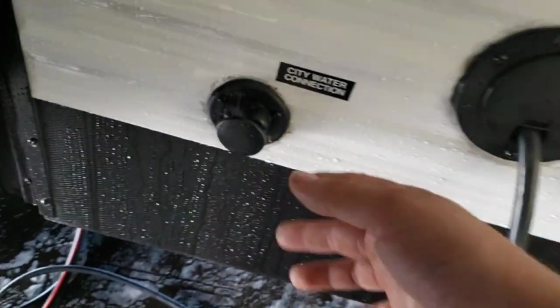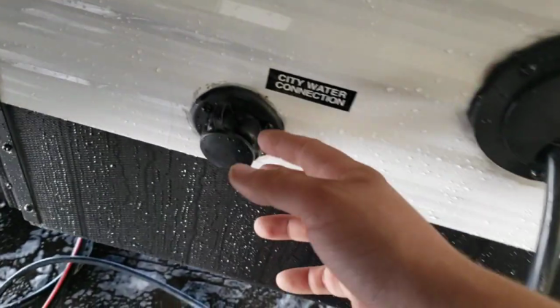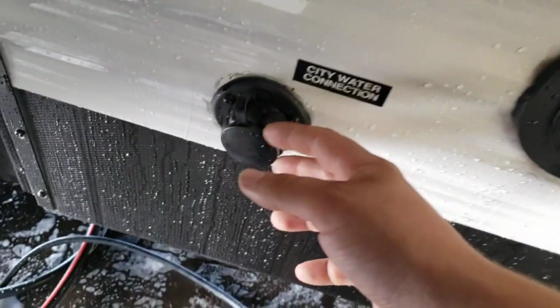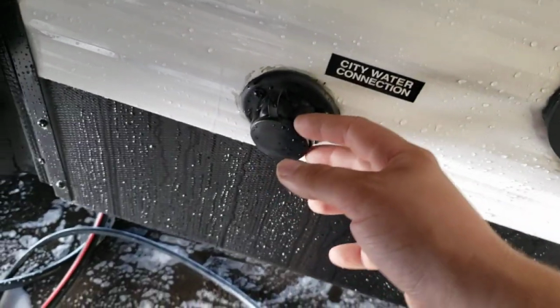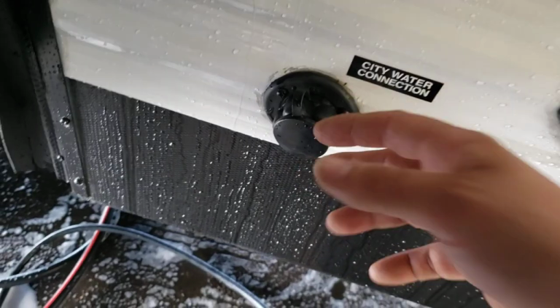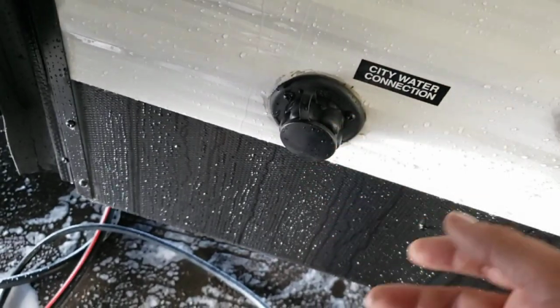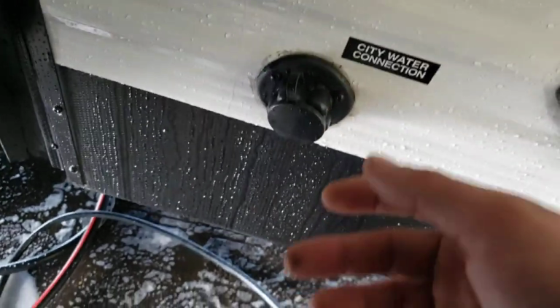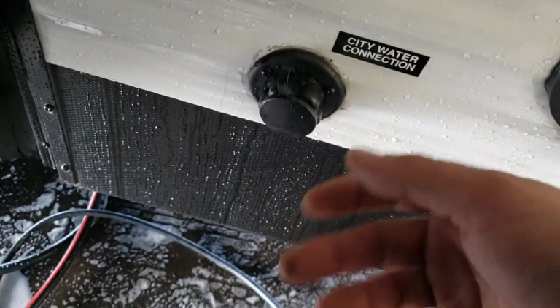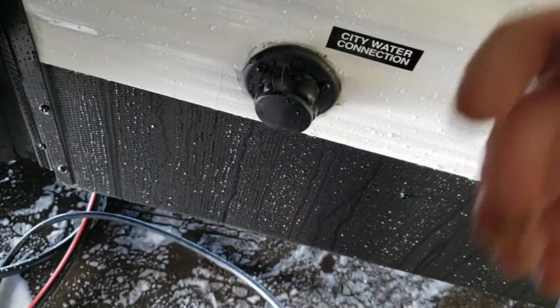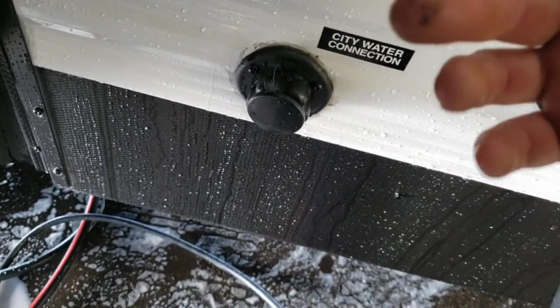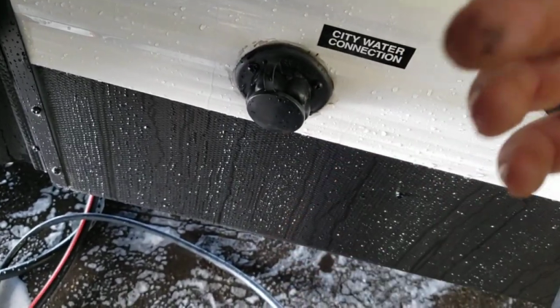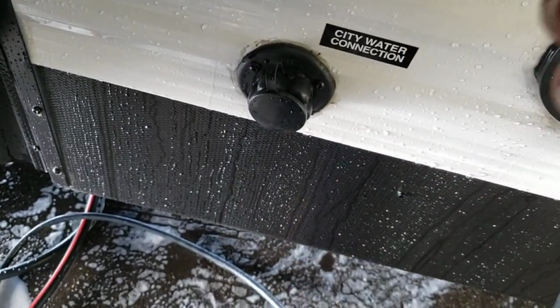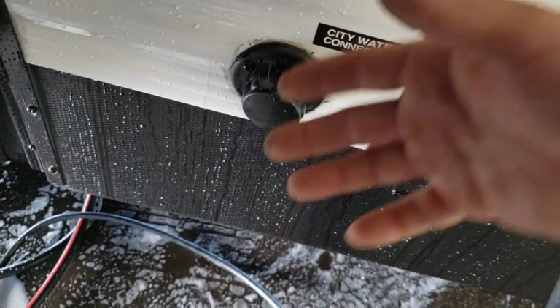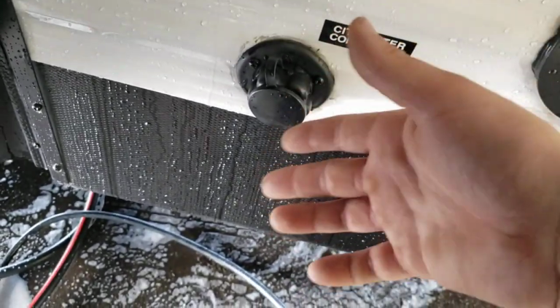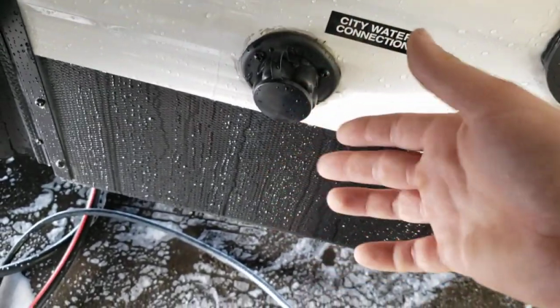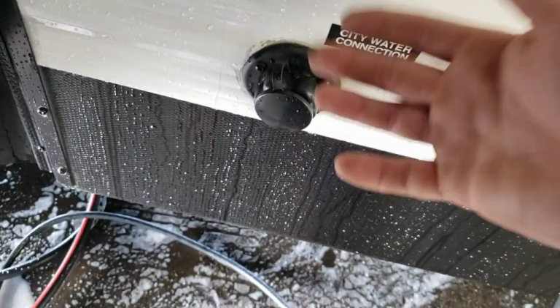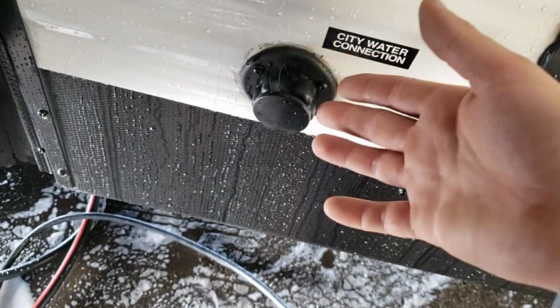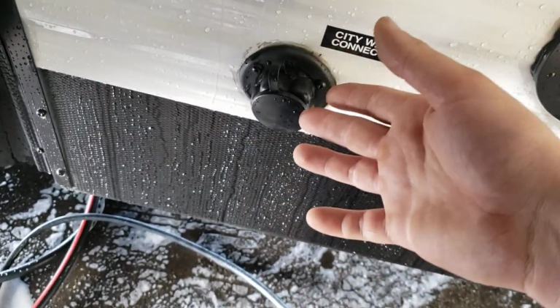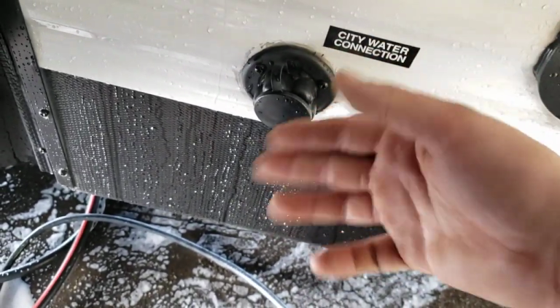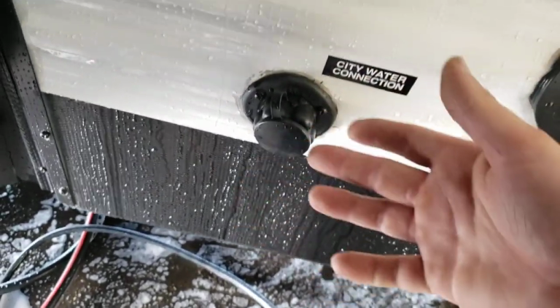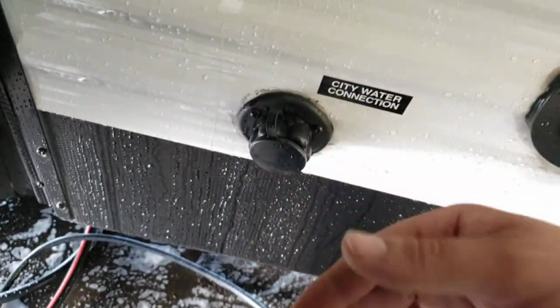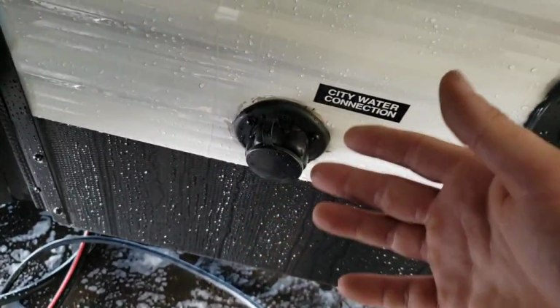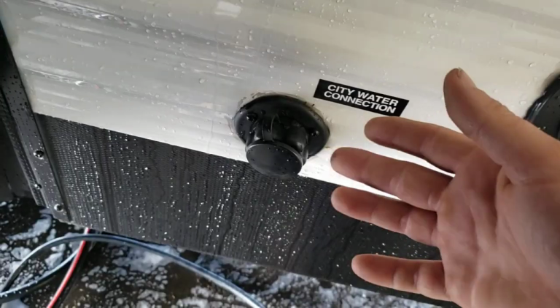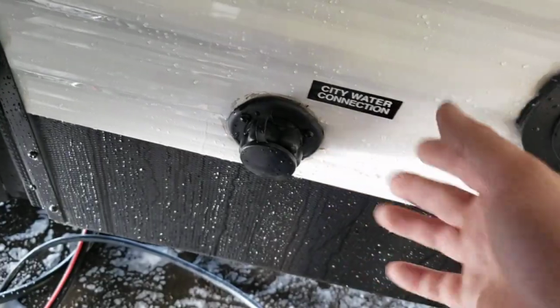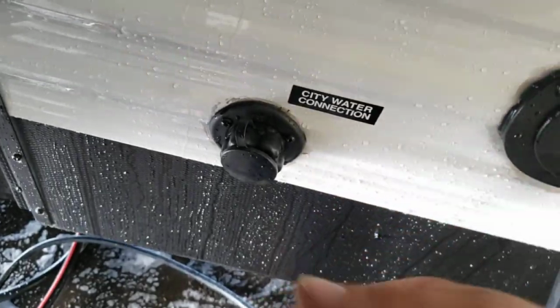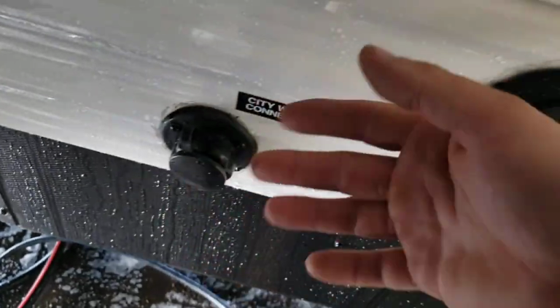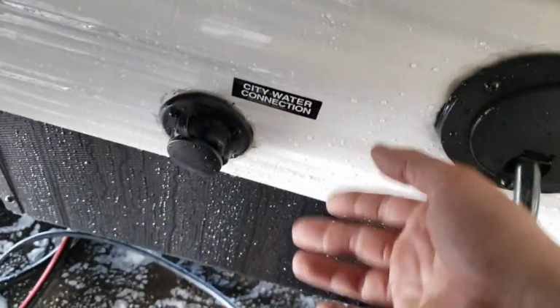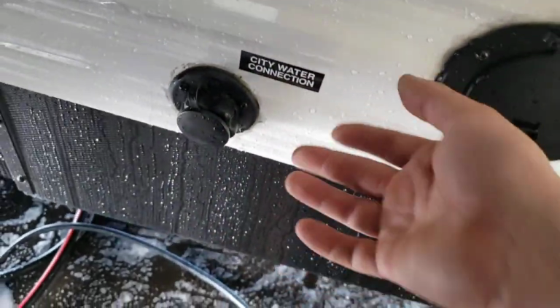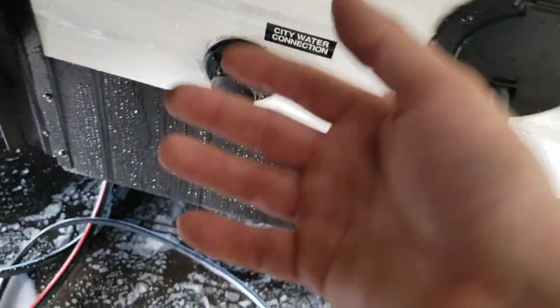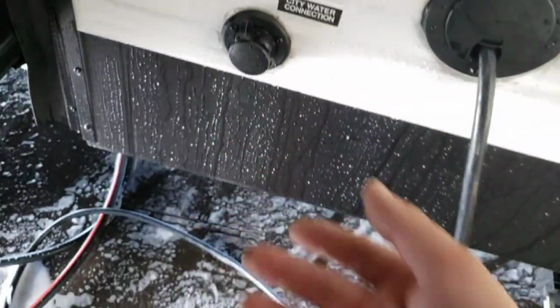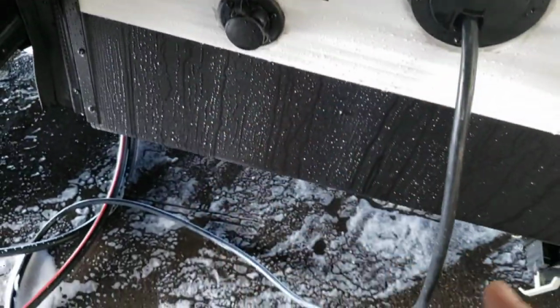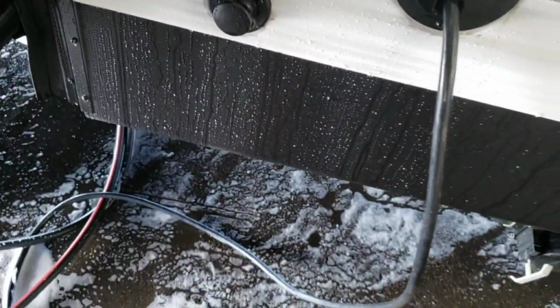City water inlet — this is where you're going to hook up your hose to run all your water fixtures off of city water pressure. You won't need to use your pump when you're hooked up to city water.